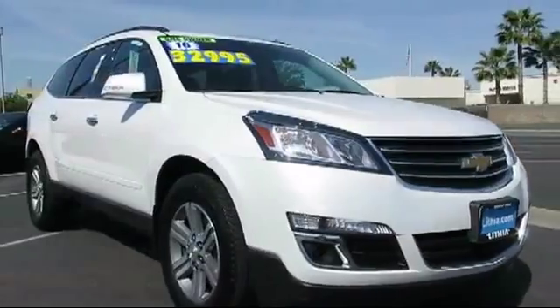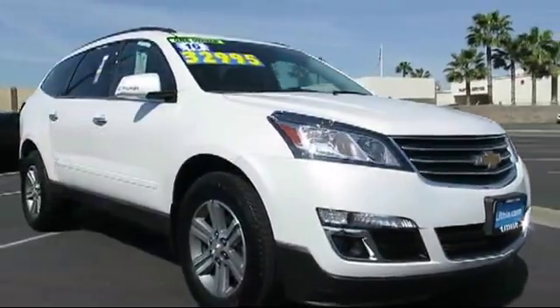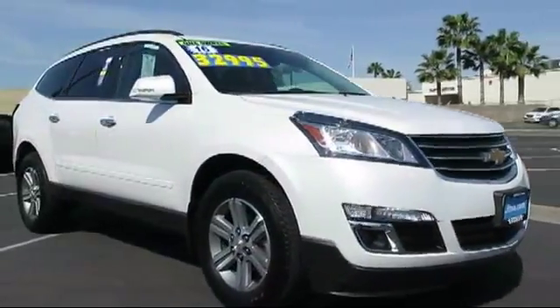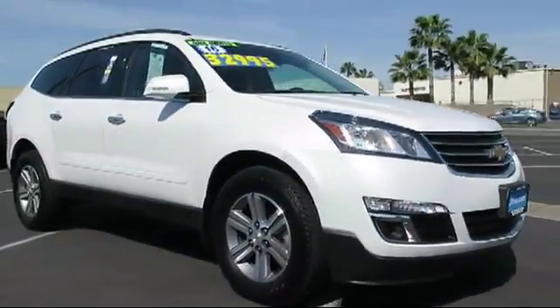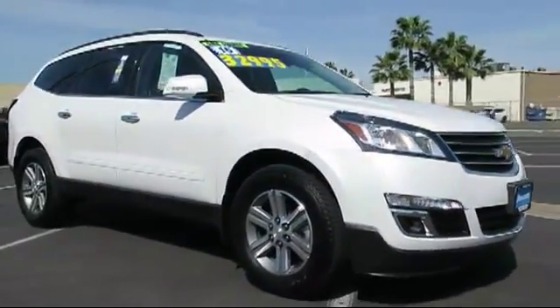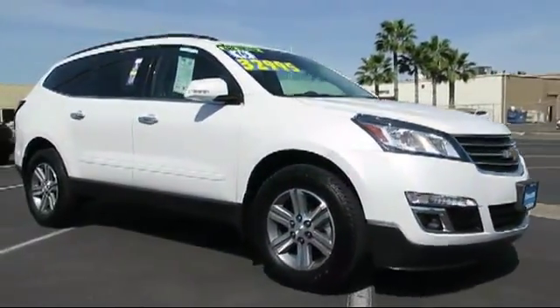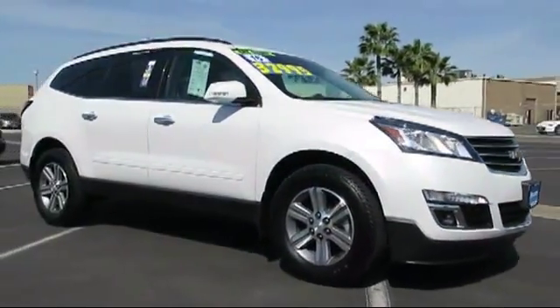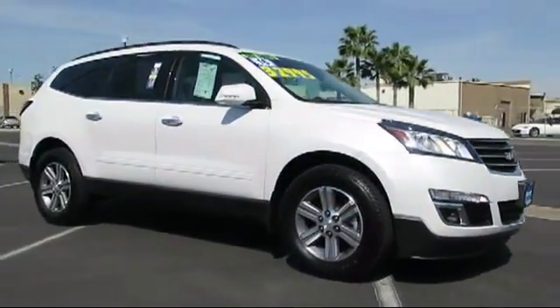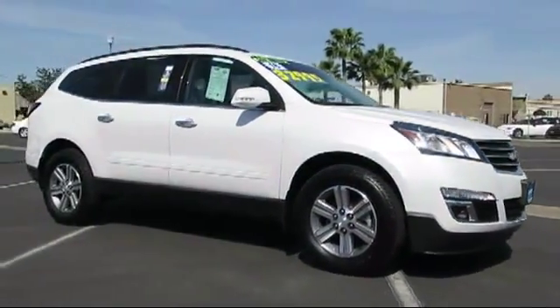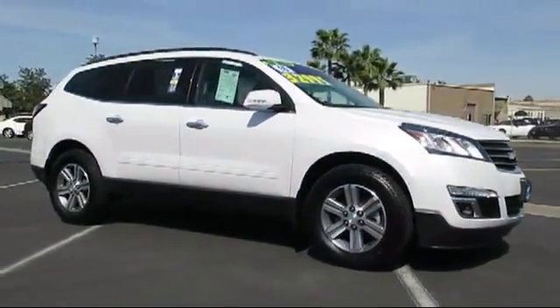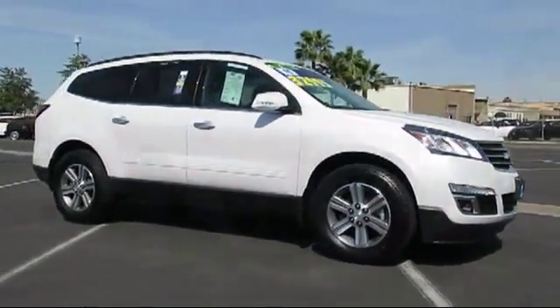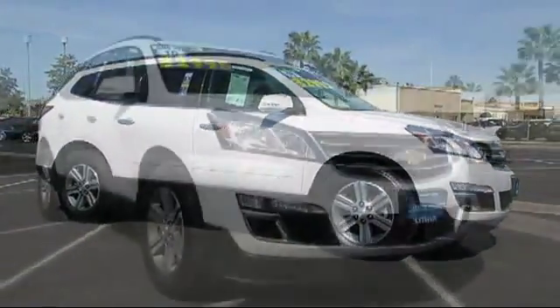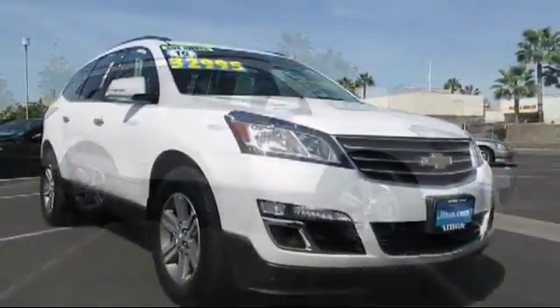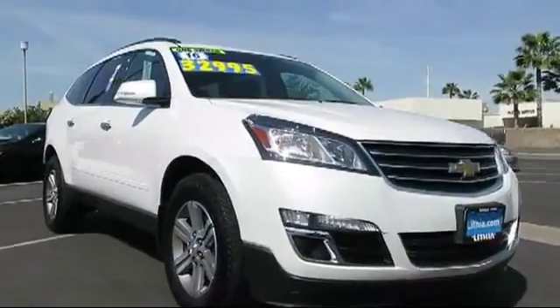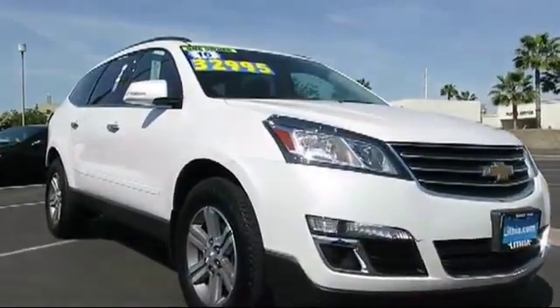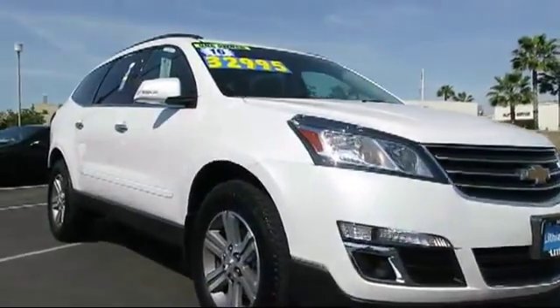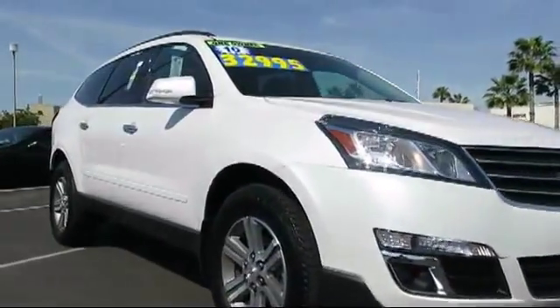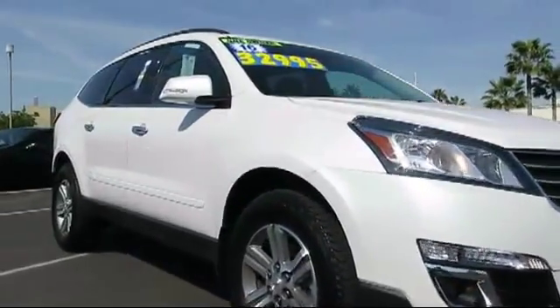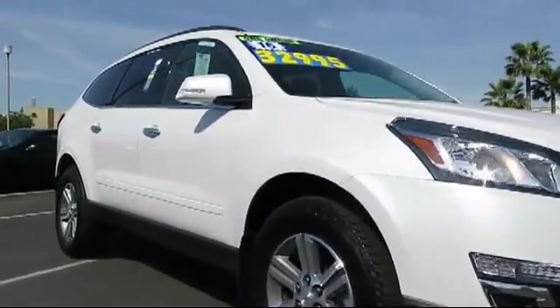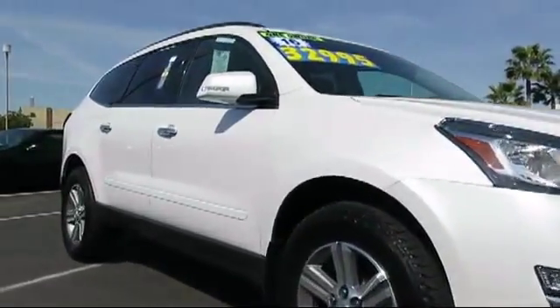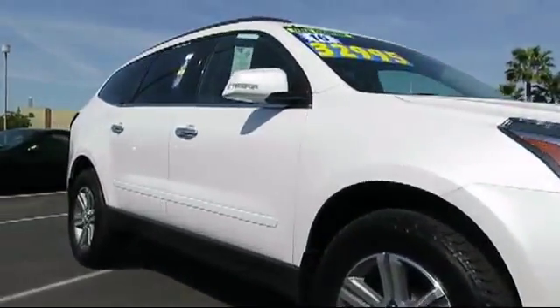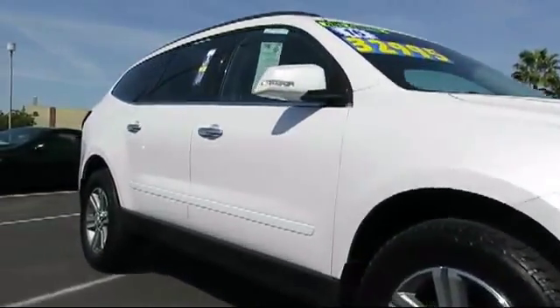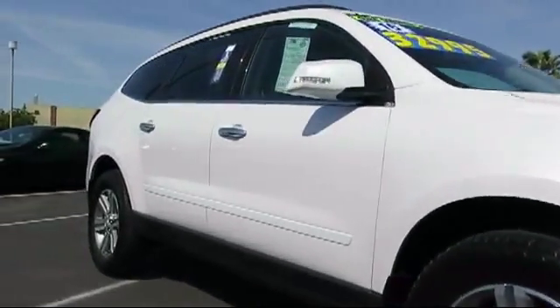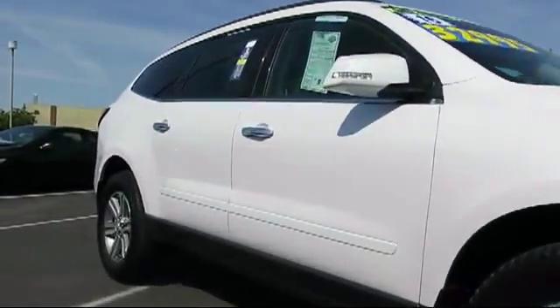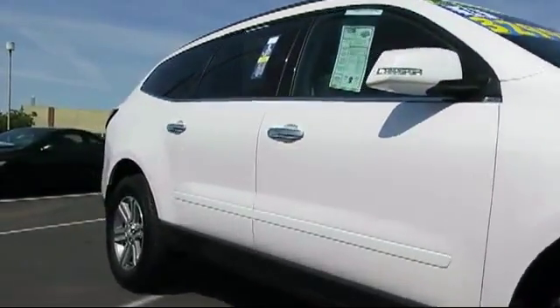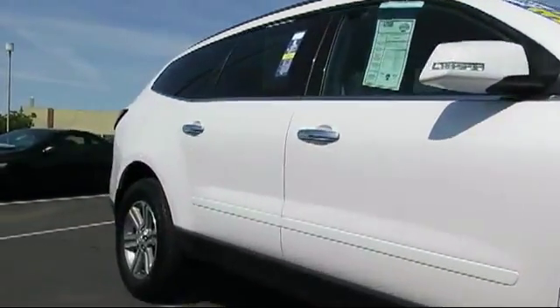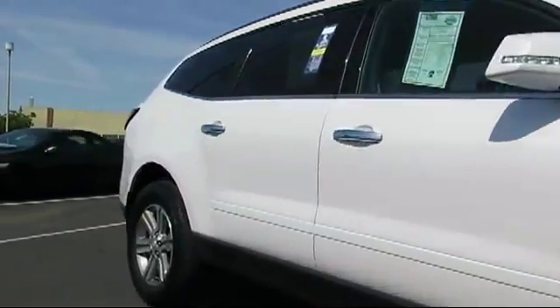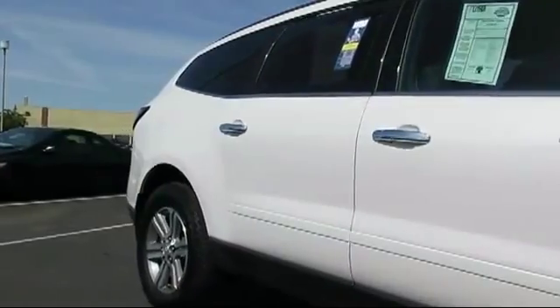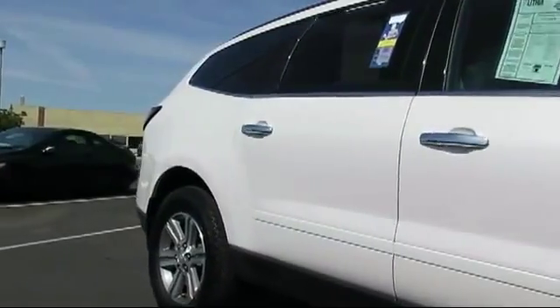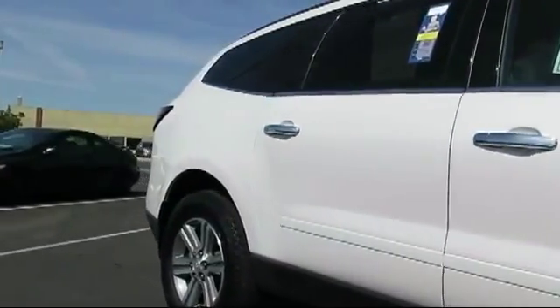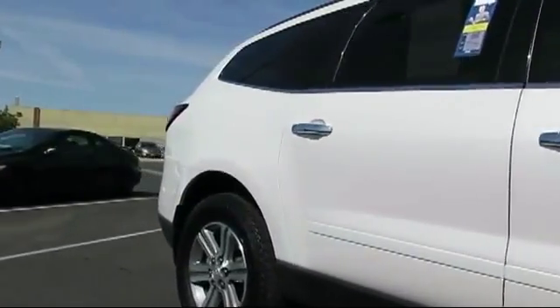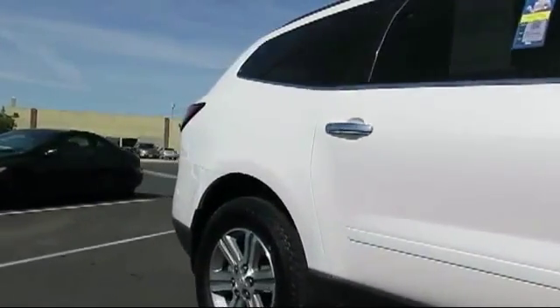Roof Rack, MP3 Player, Heated Seats, OnStar, Privacy Glass, Keyless Entry, Power Rear Lift Gate, Alloy Wheels, and All Wheel Drive.